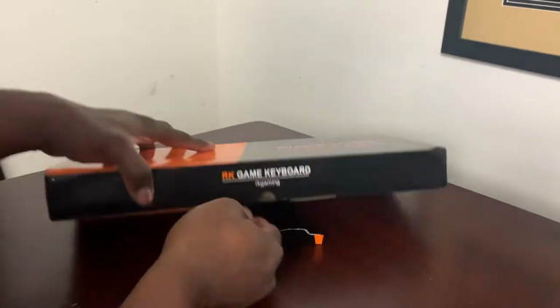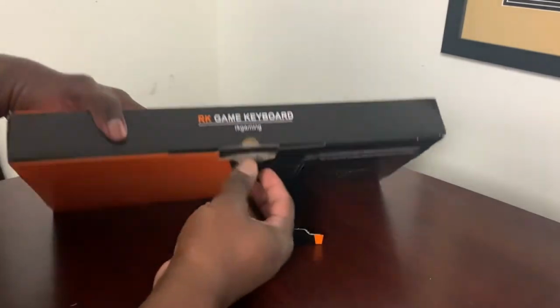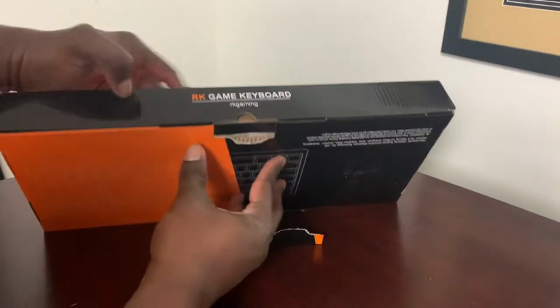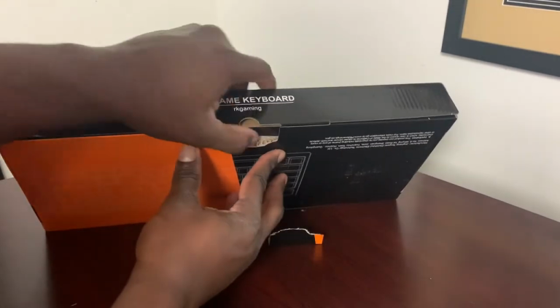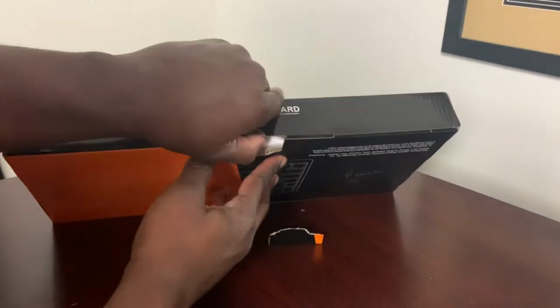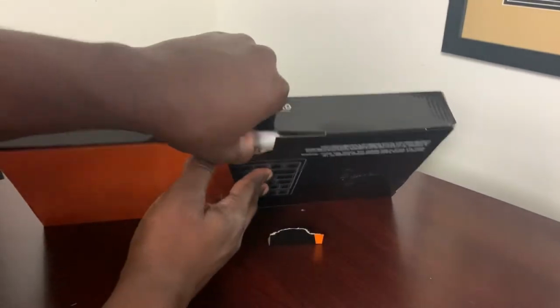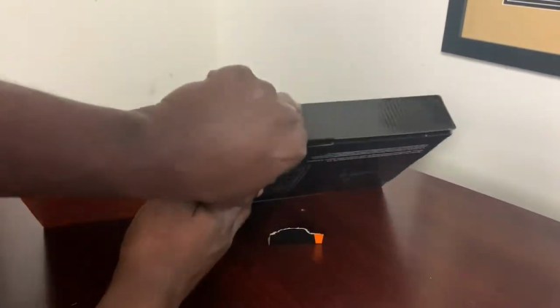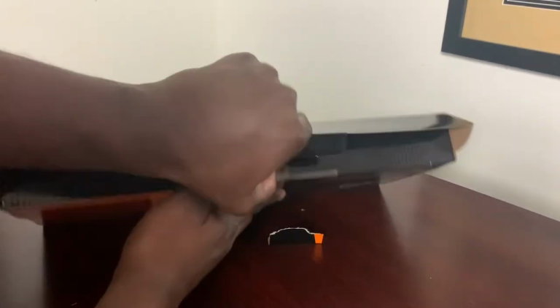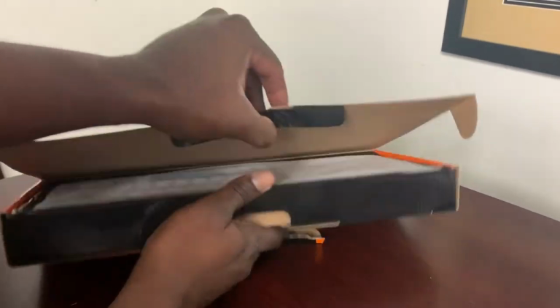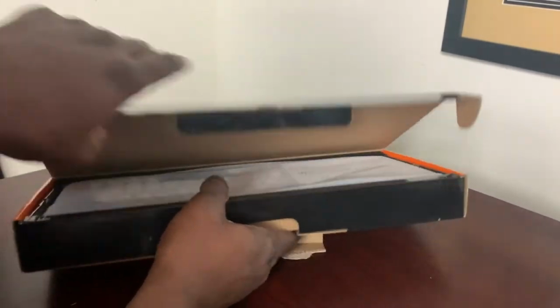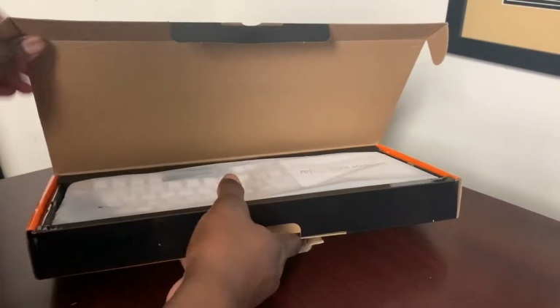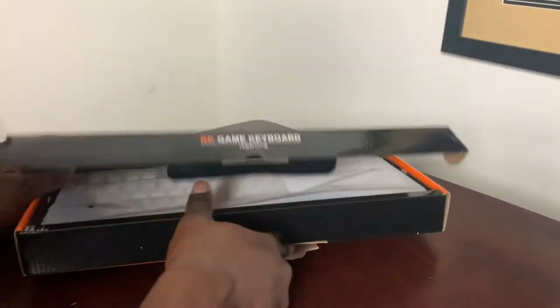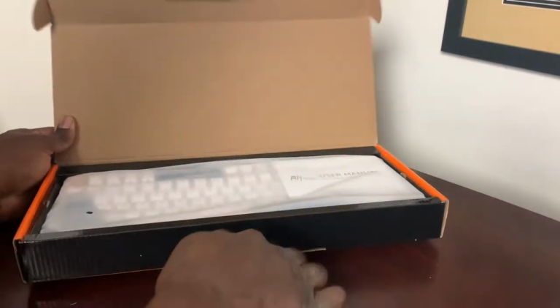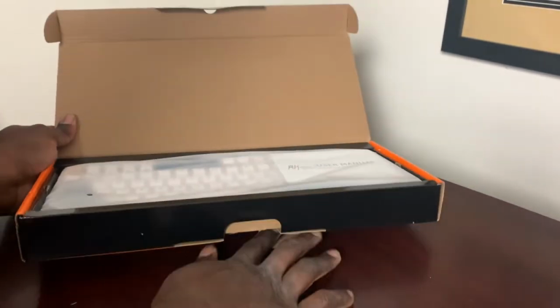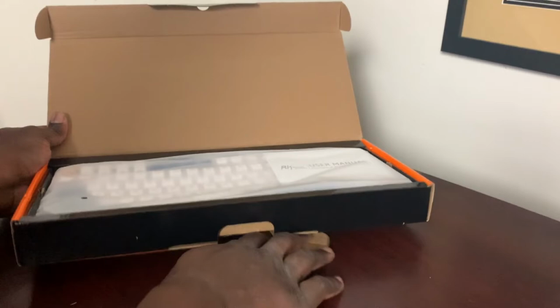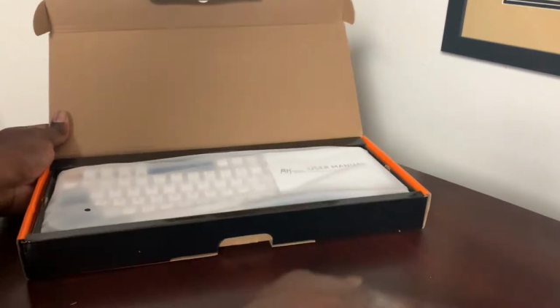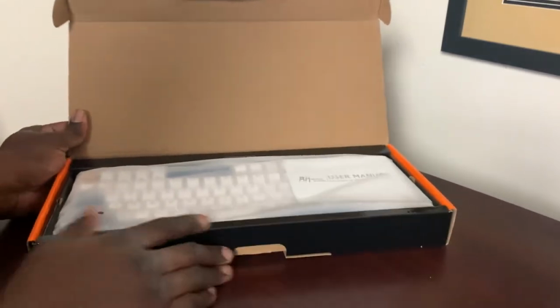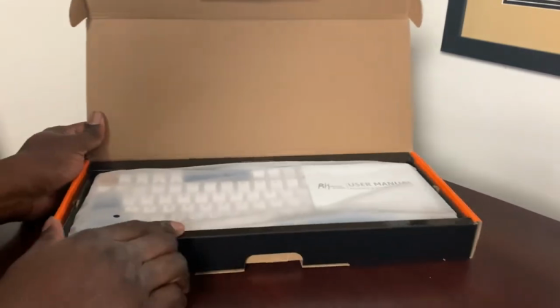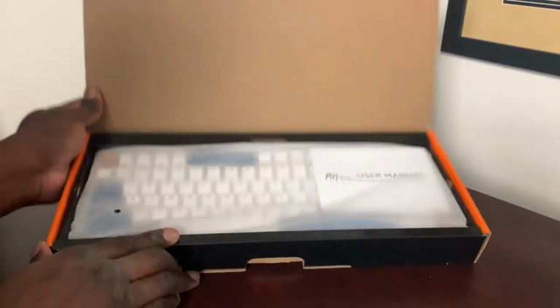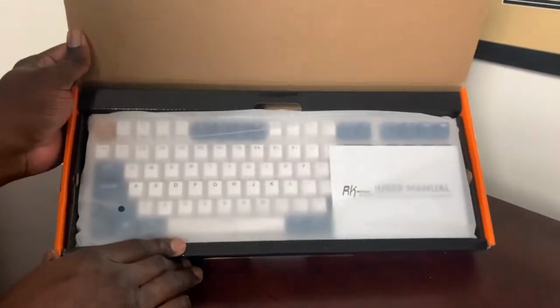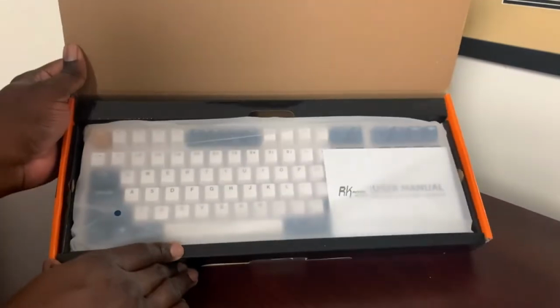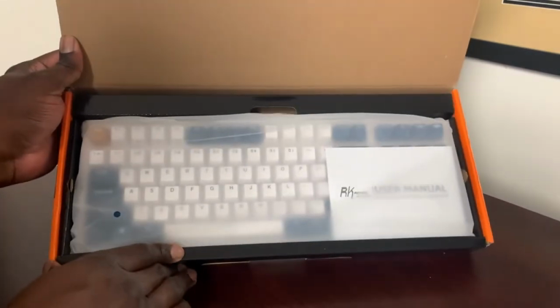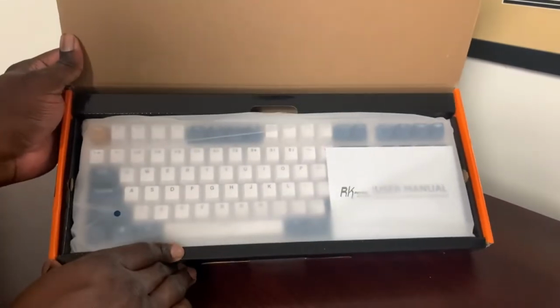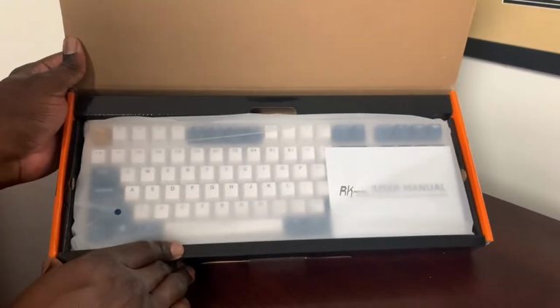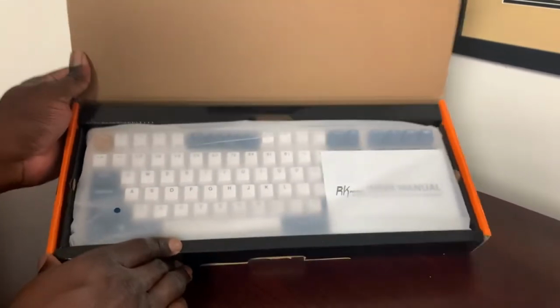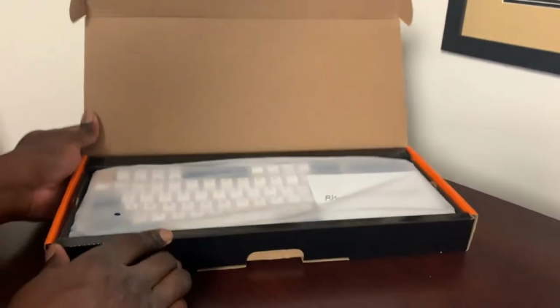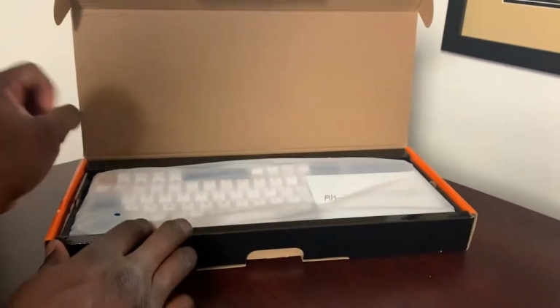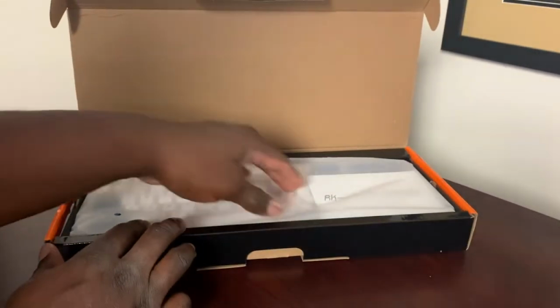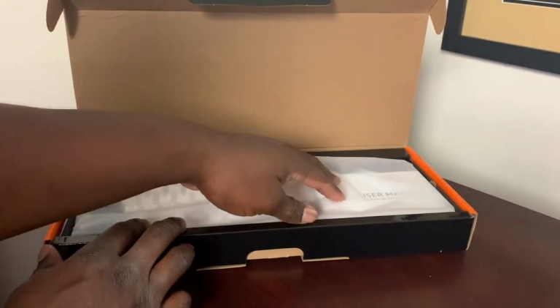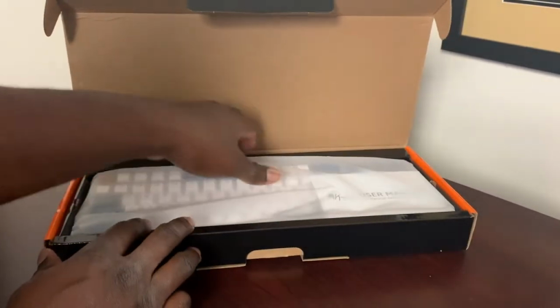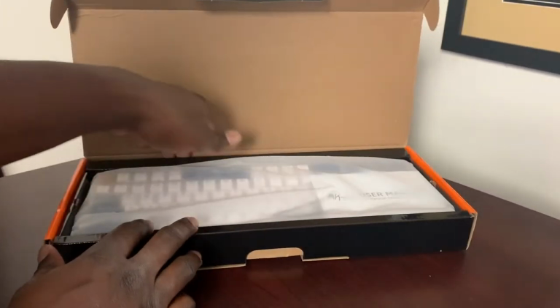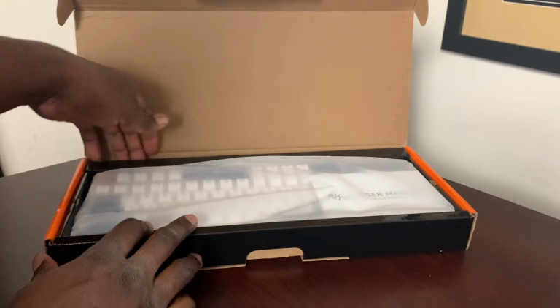It is a mechanical keyboard for gaming, though I'm primarily going to use it for just typing. It's also great for office work as well as gaming.